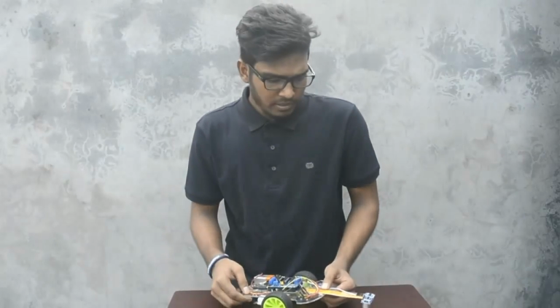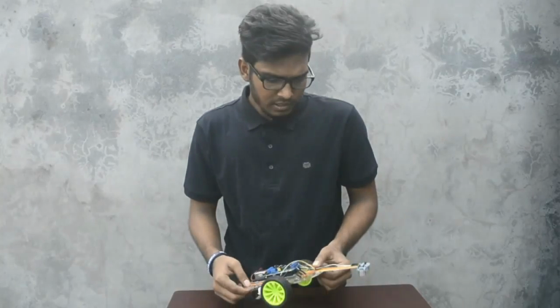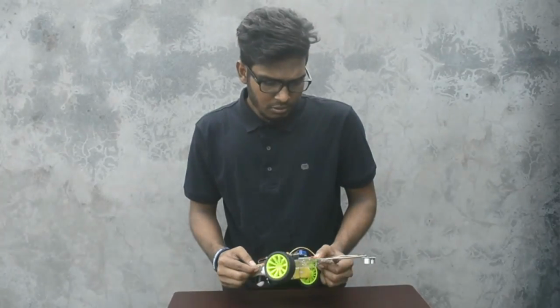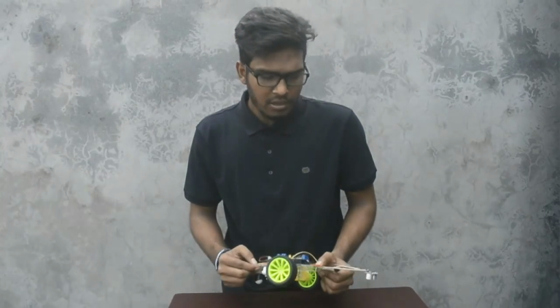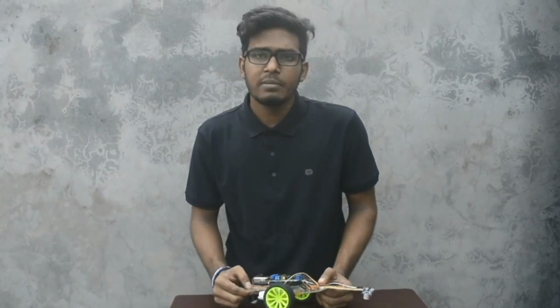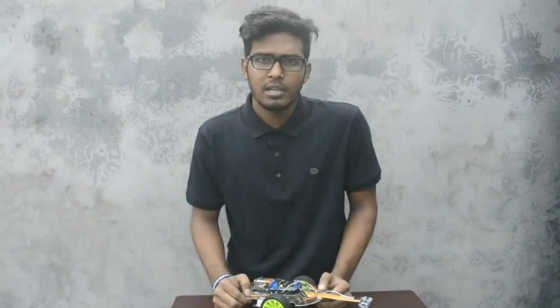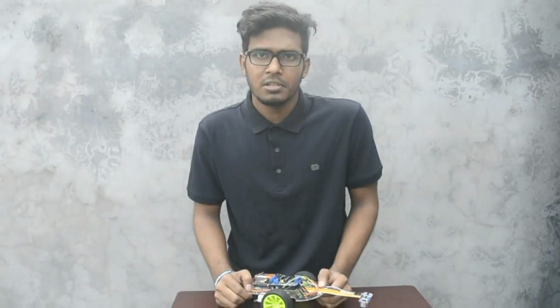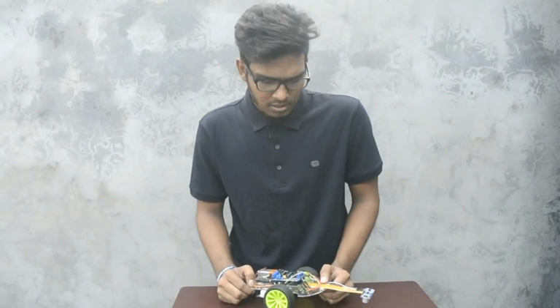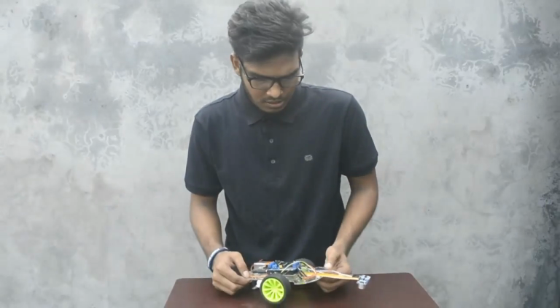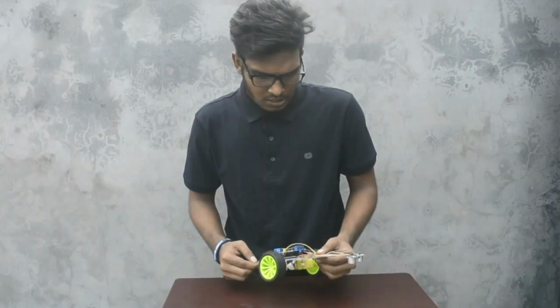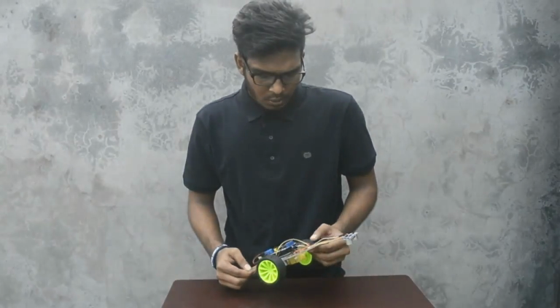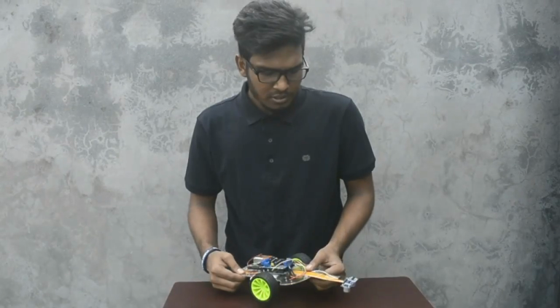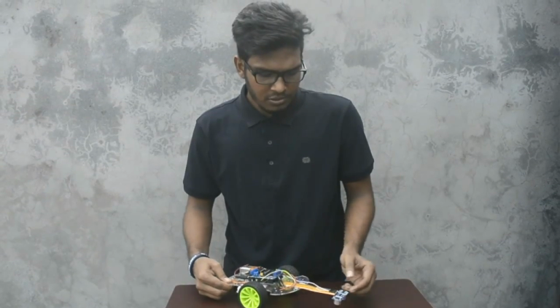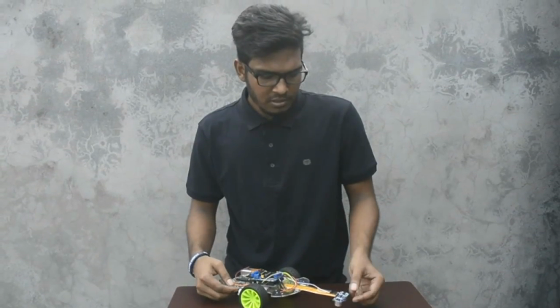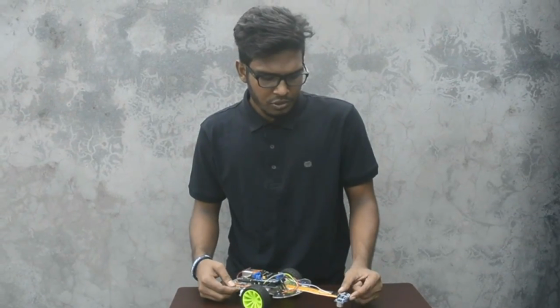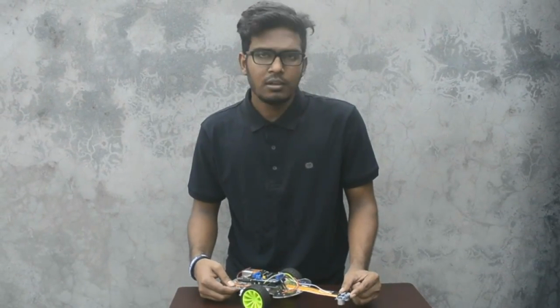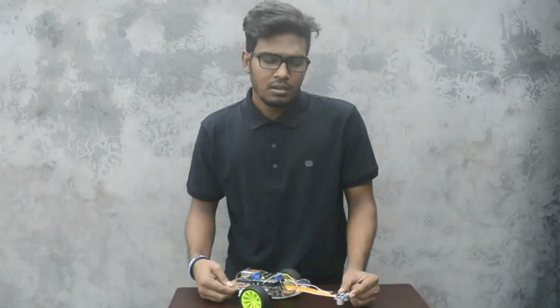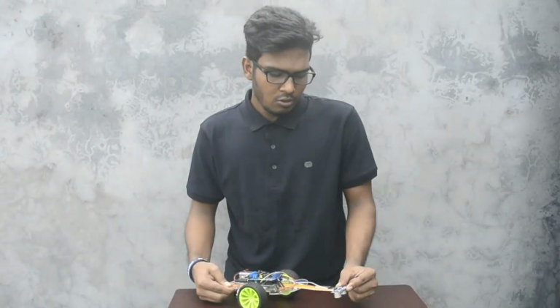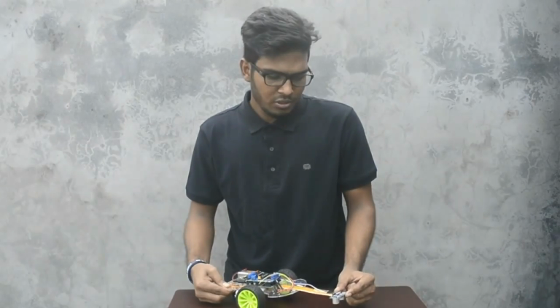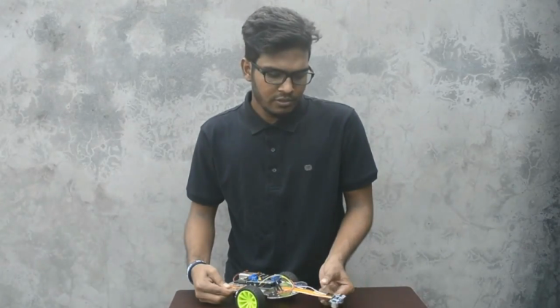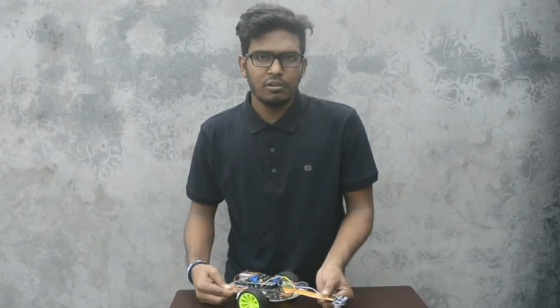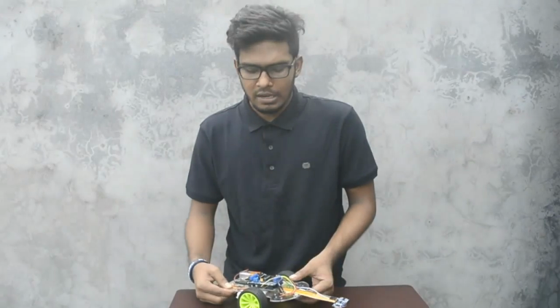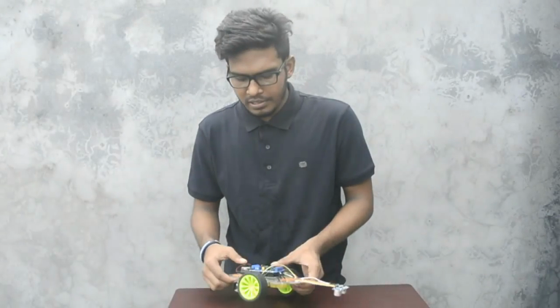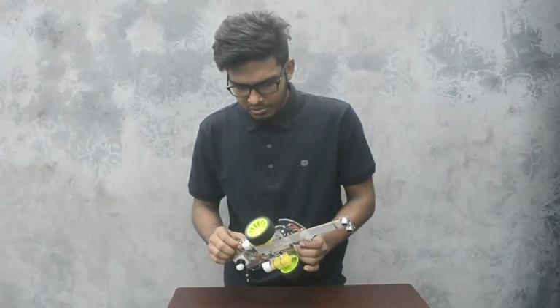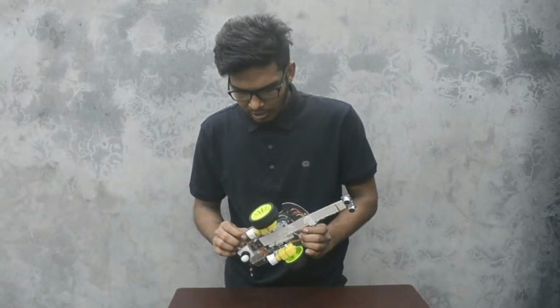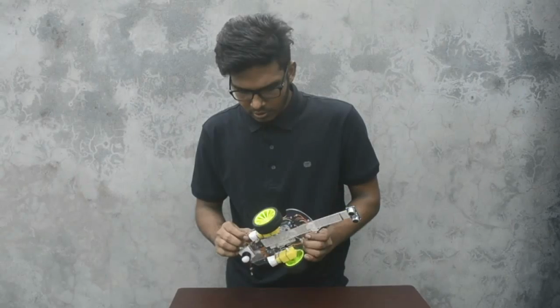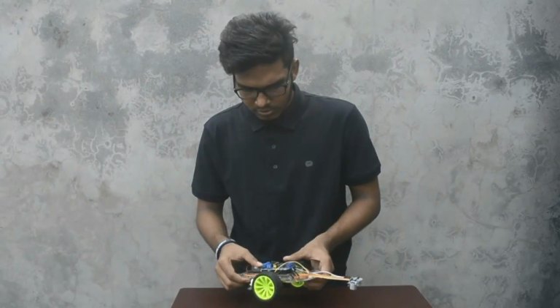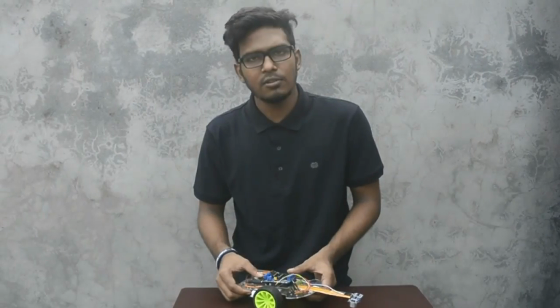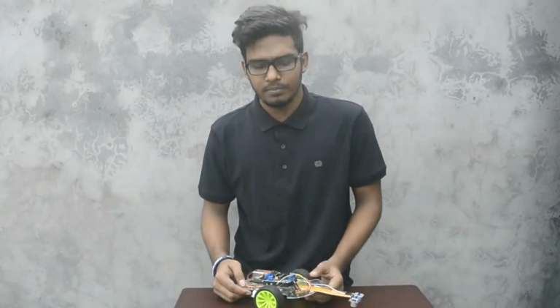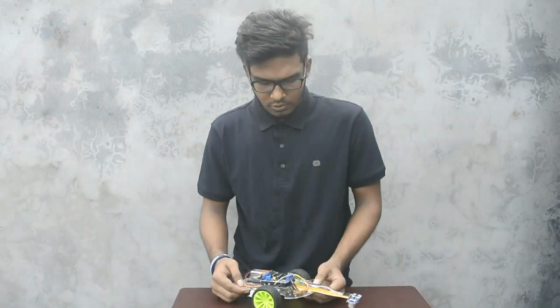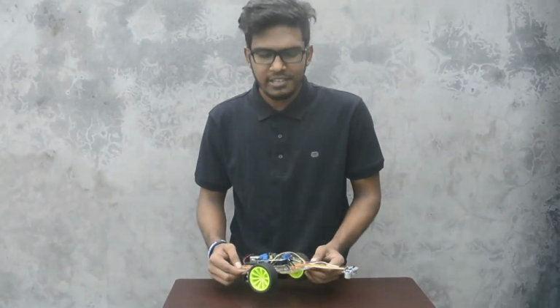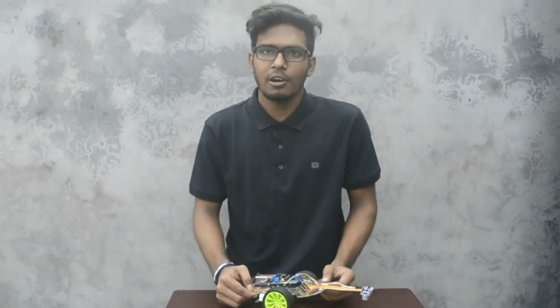Basically, these two robots are very much similar to each other. We just changed the position and location of our sensor and slightly changed our Arduino code. That's all. So, let's see the hardware.